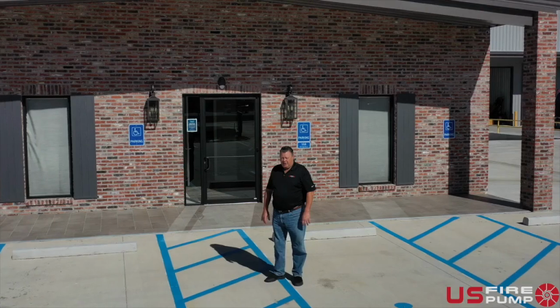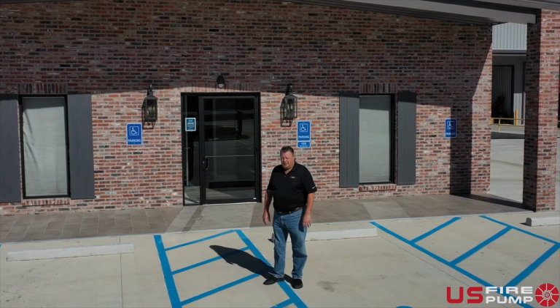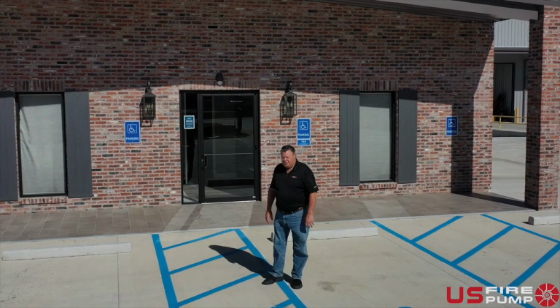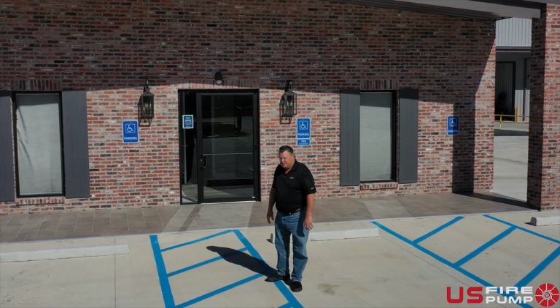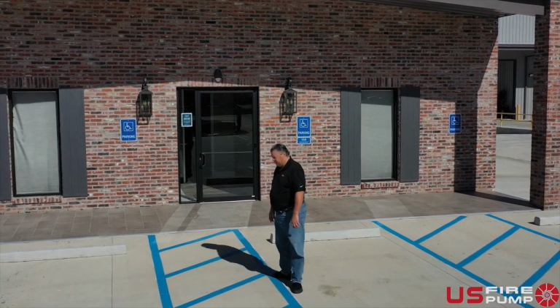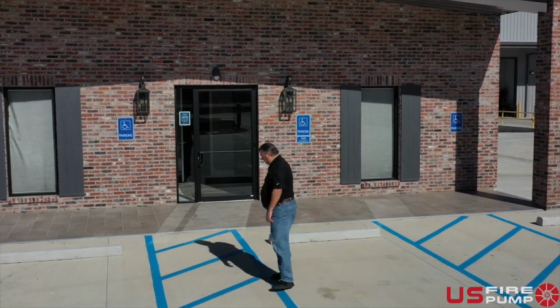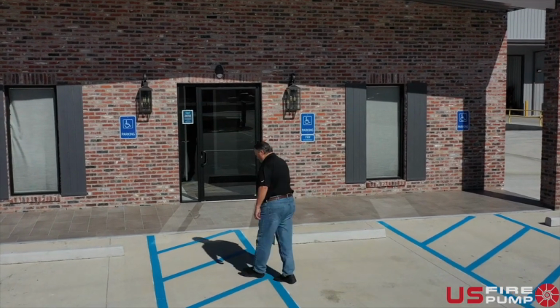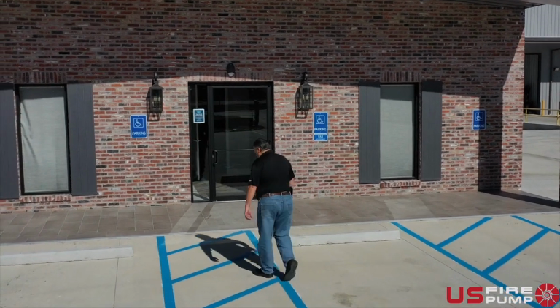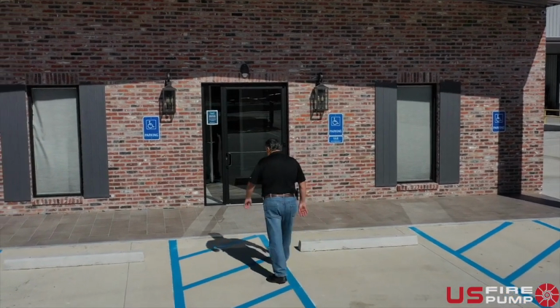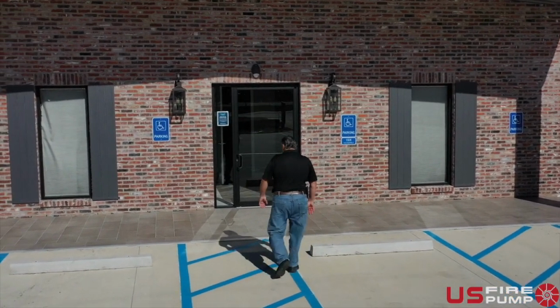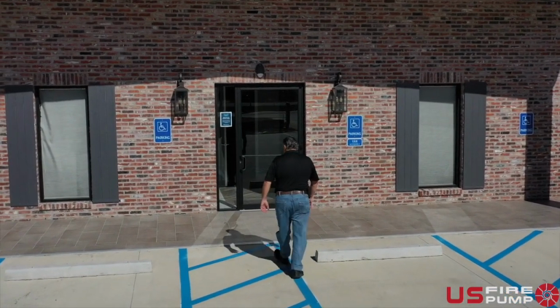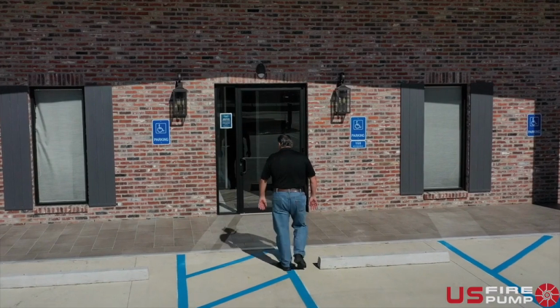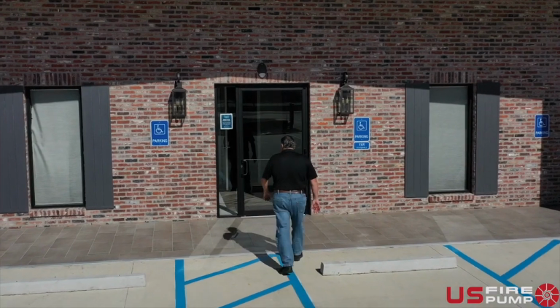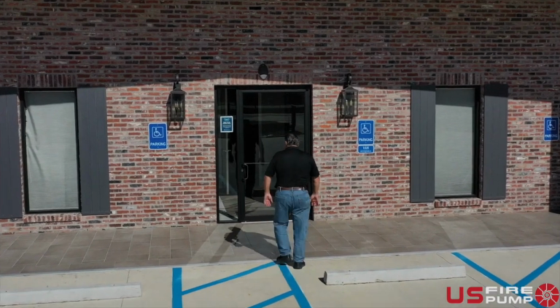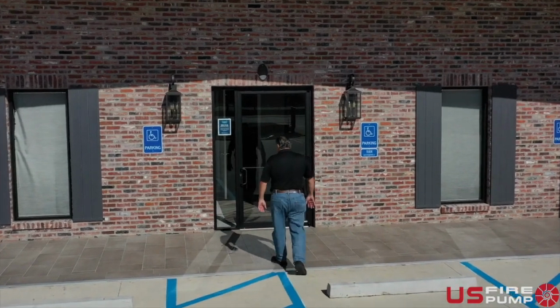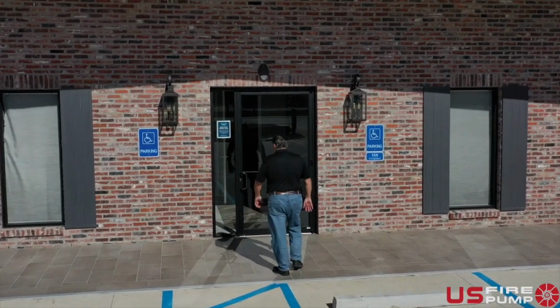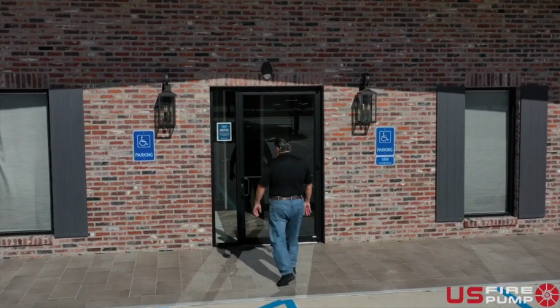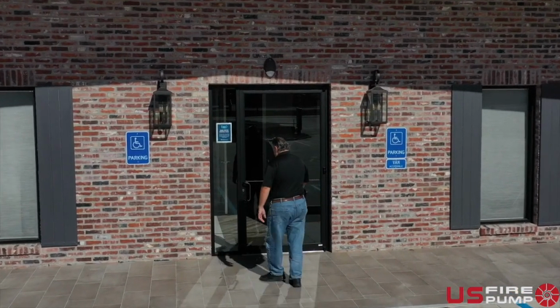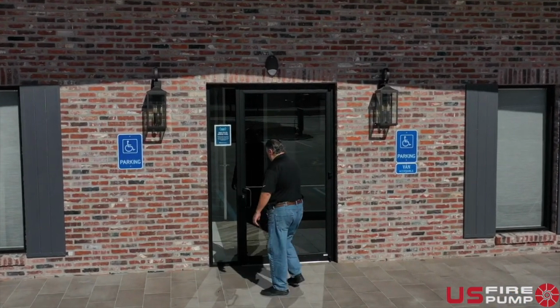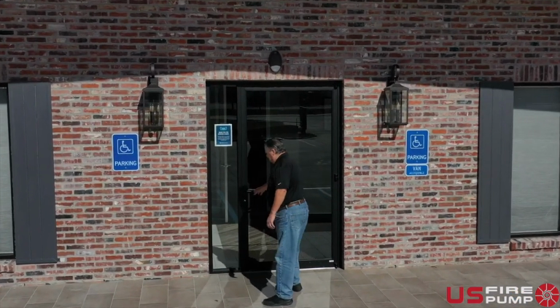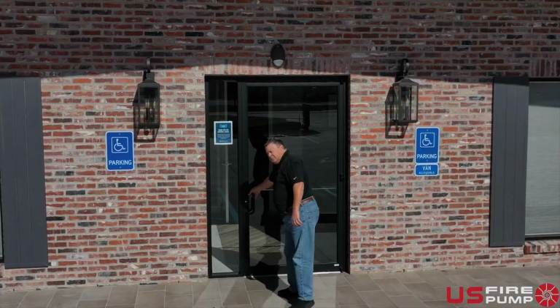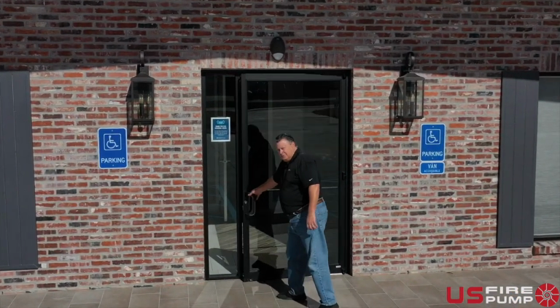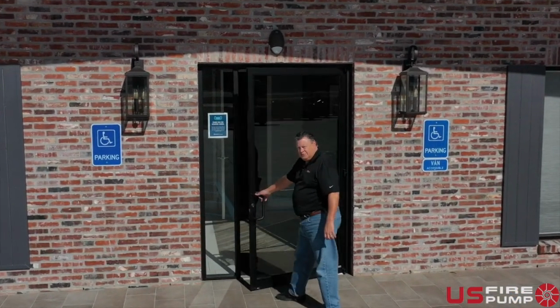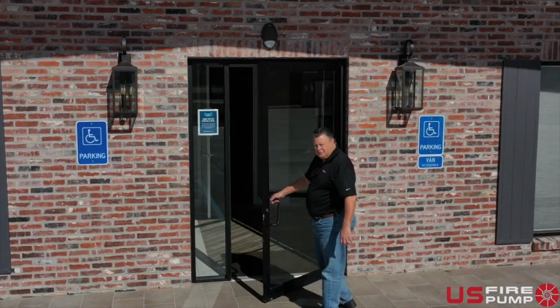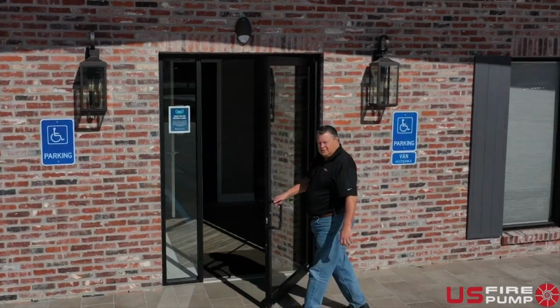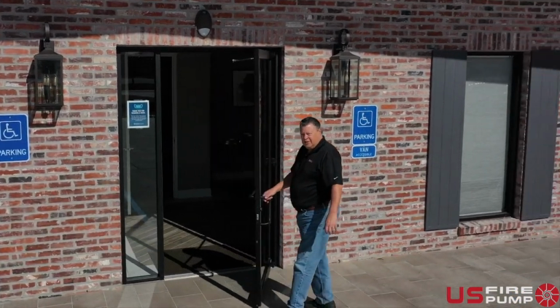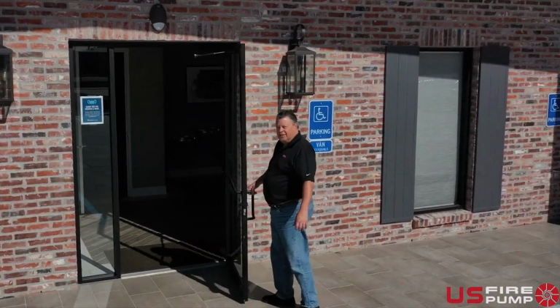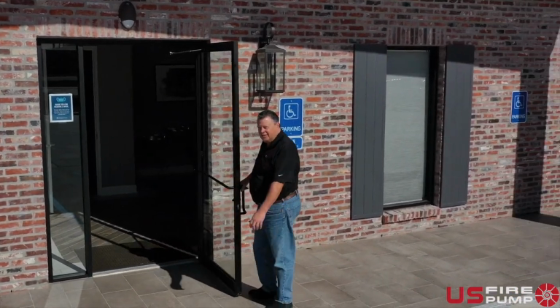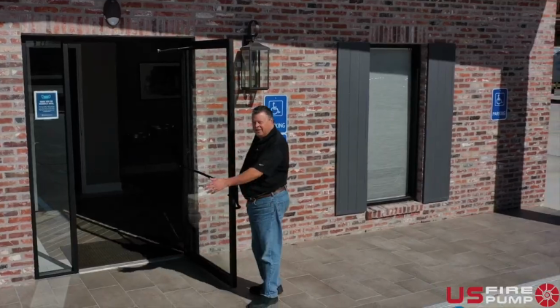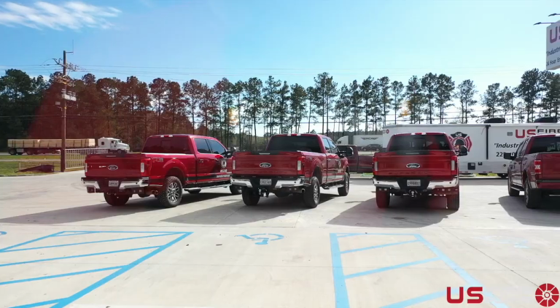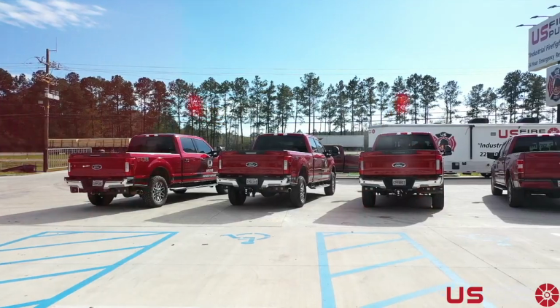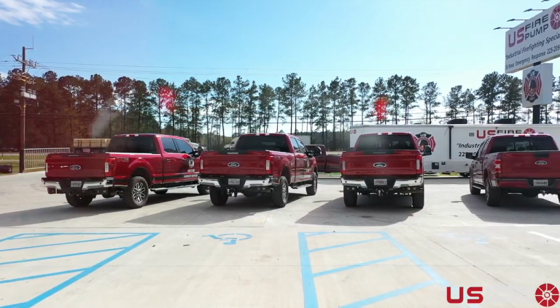Hello and welcome. My name is Chris Ferrer, owner of U.S. Fire Pump. We recently opened a new and exciting state-of-the-art manufacturing facility here in Holden, Louisiana.